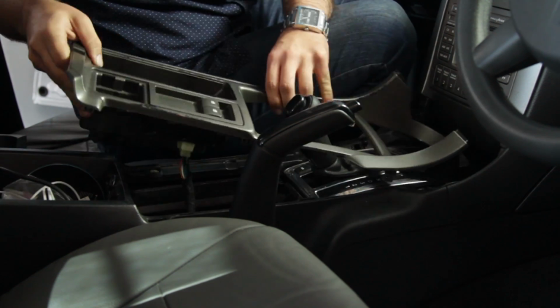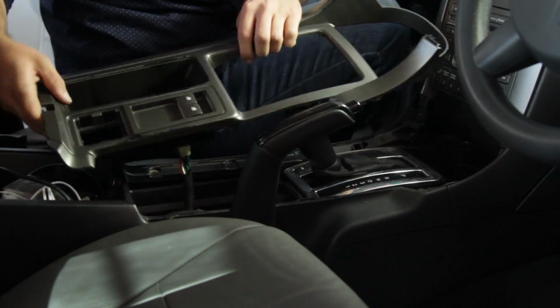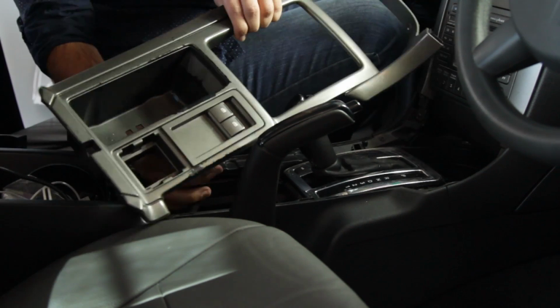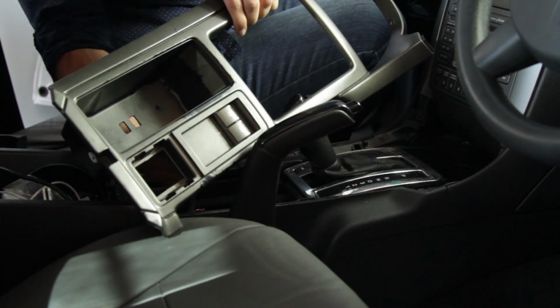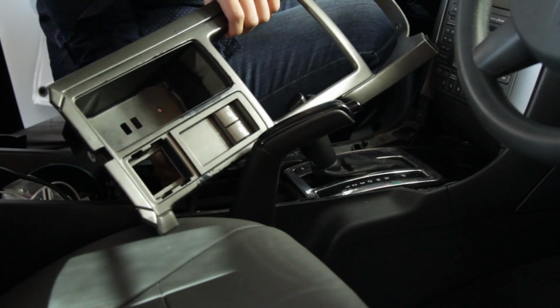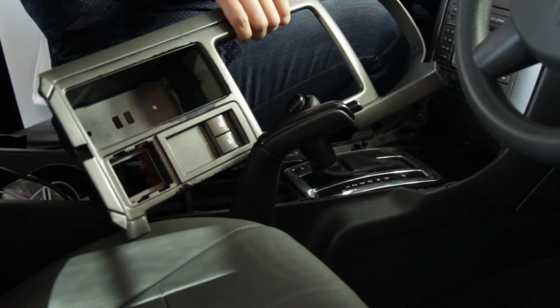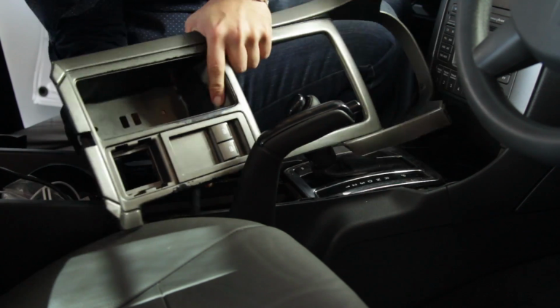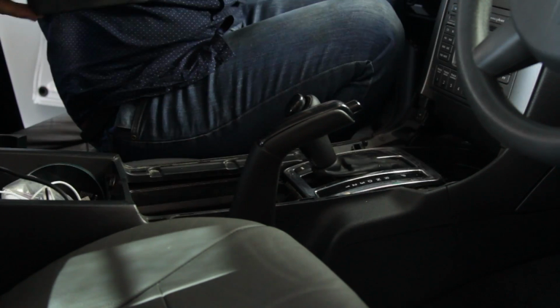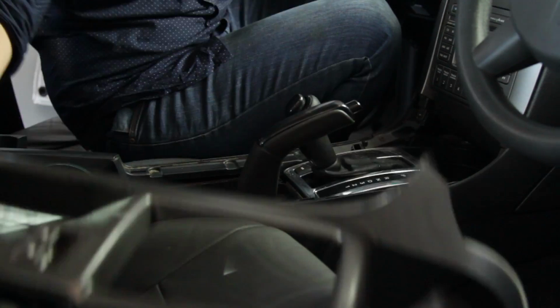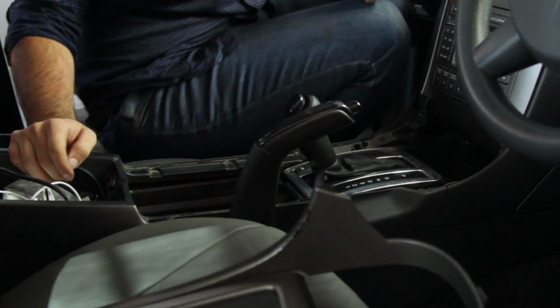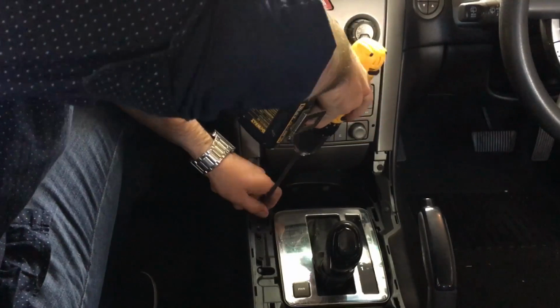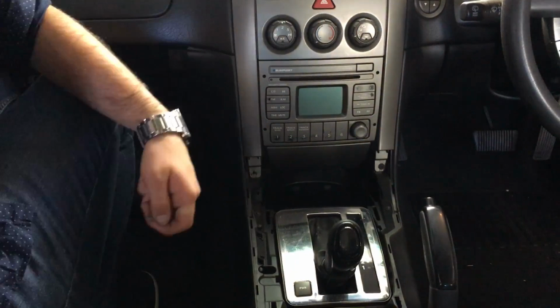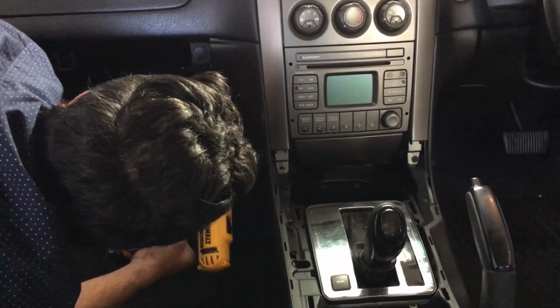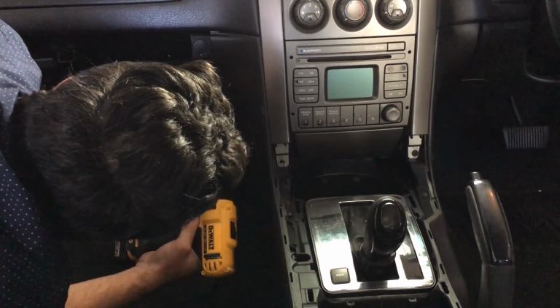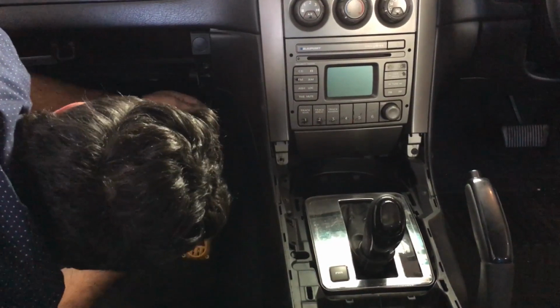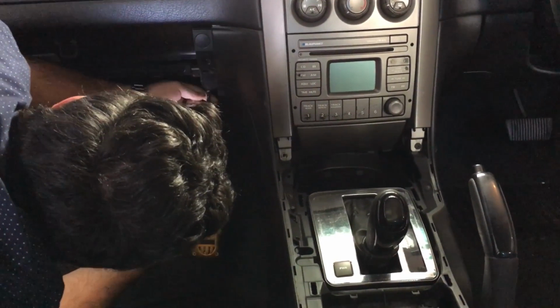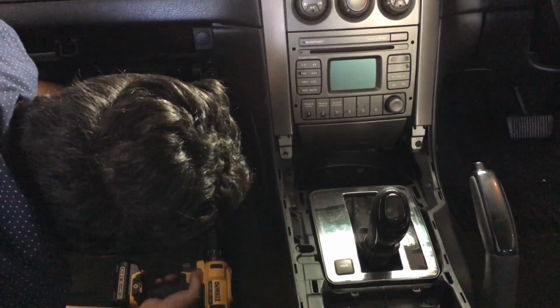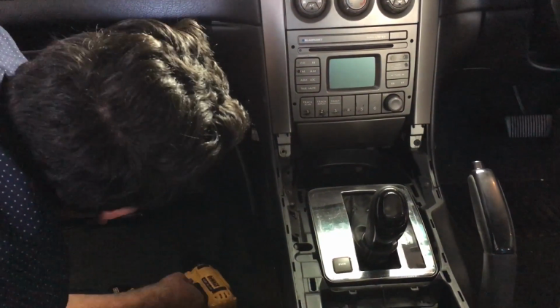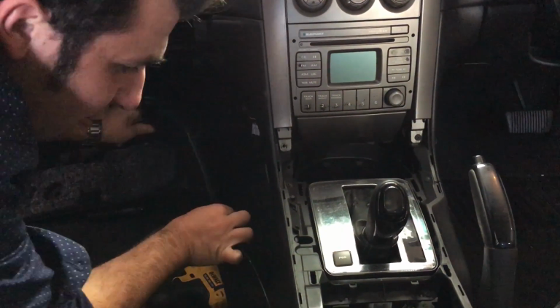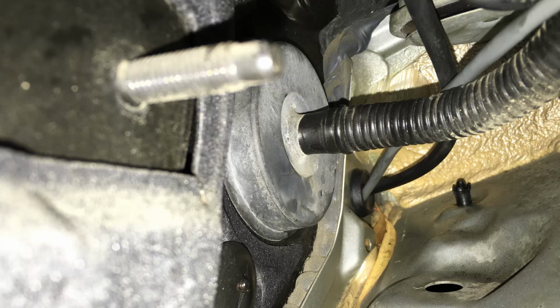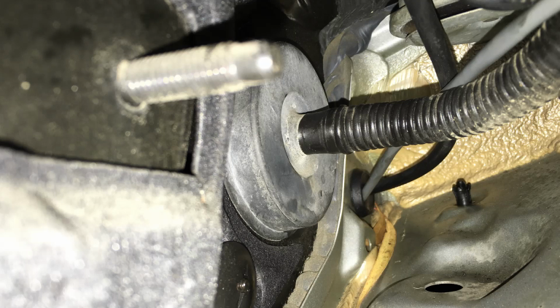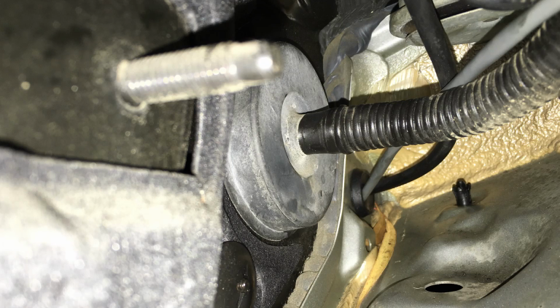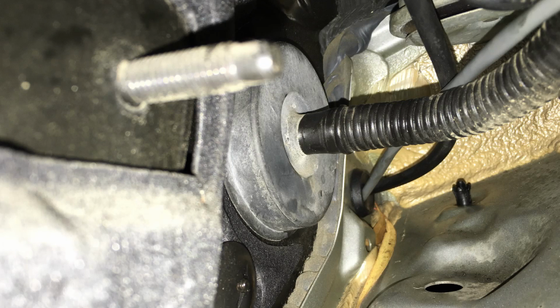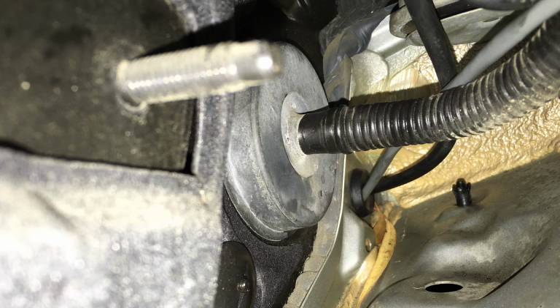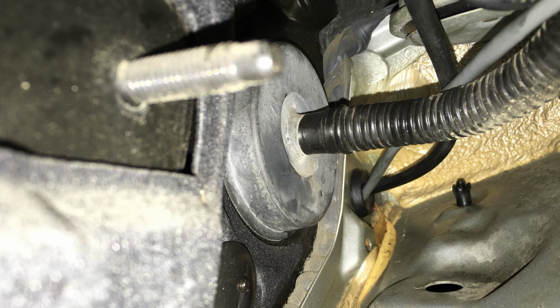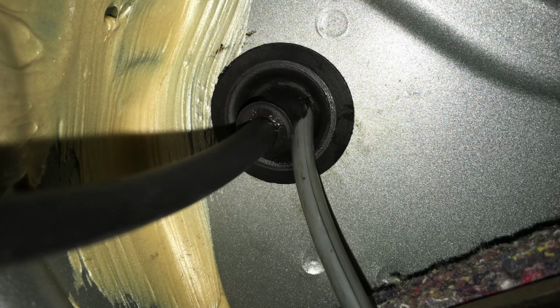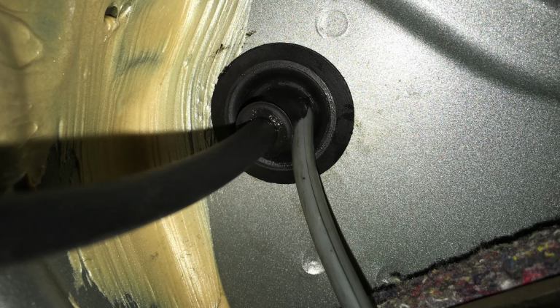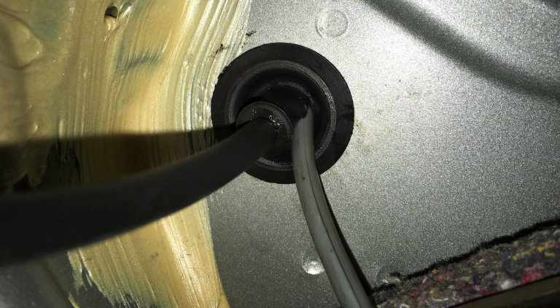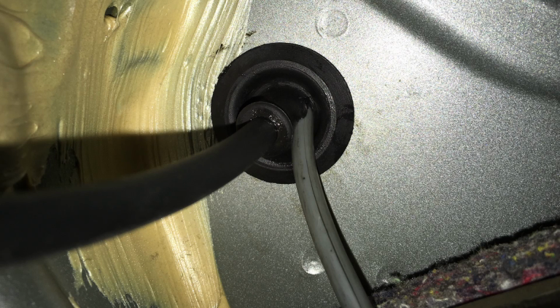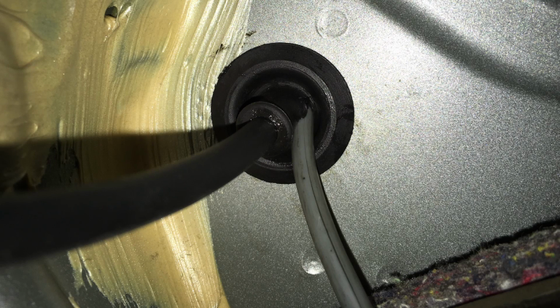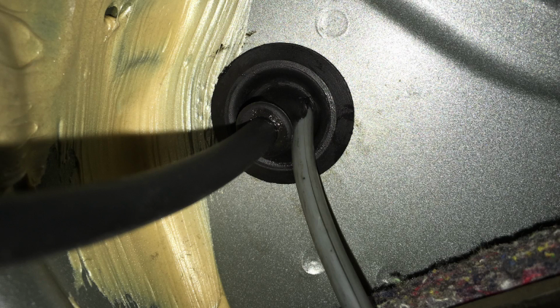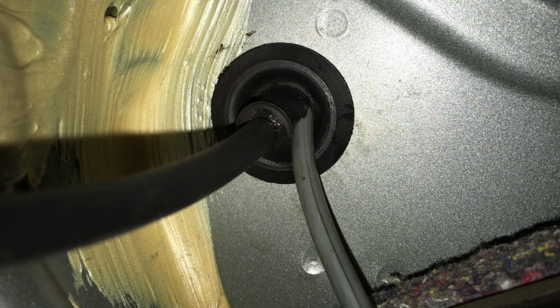We chose to route this cable through the firewall behind the glove box. It can be quite tricky to find a place to pass this cable through. In our case, we cut an additional hole in this rubber grommet to thread our cable through. It may take some time to achieve this.